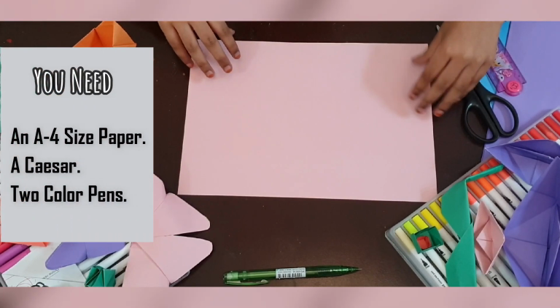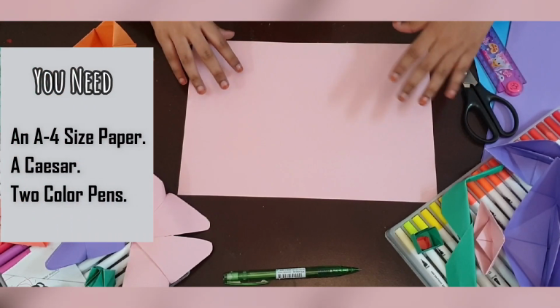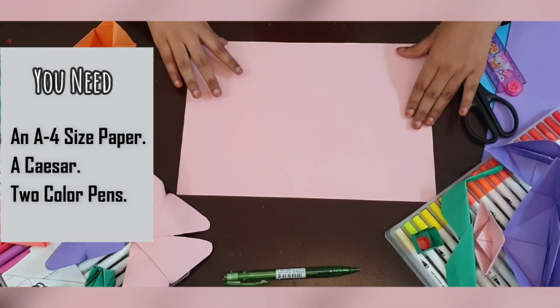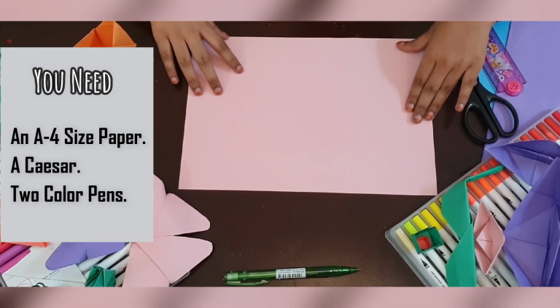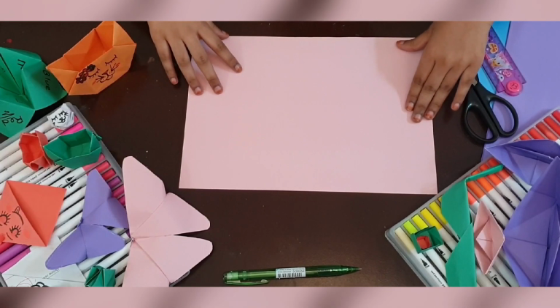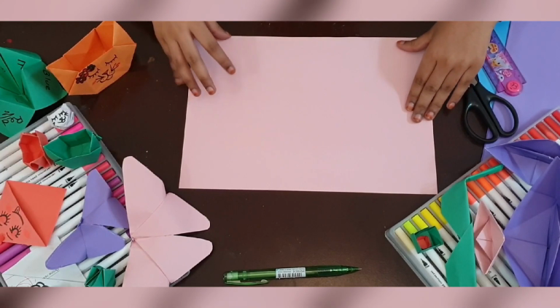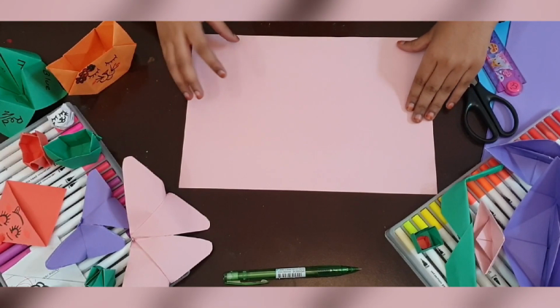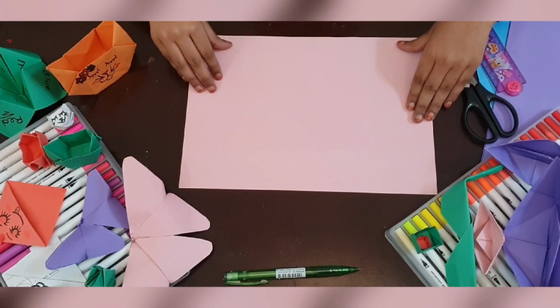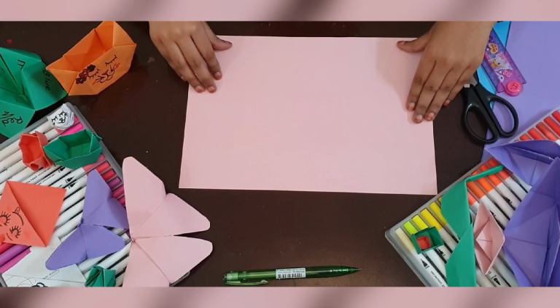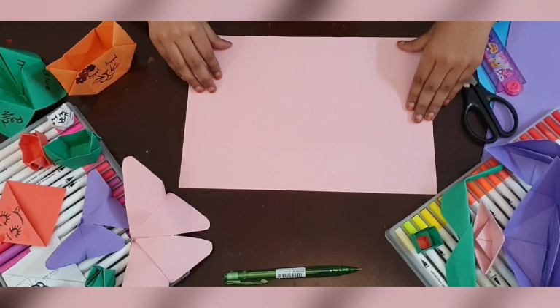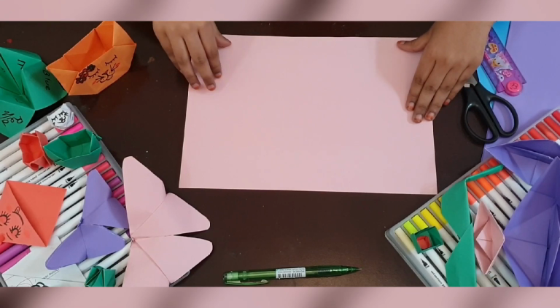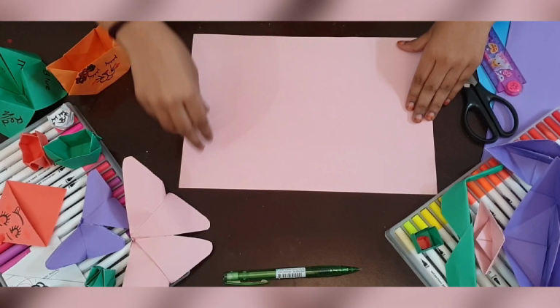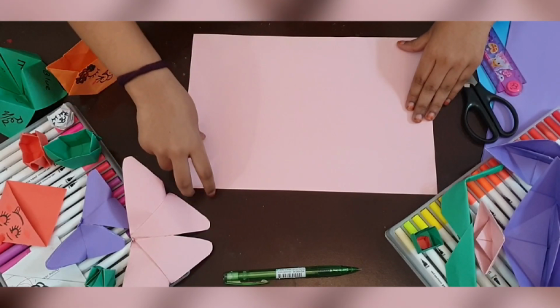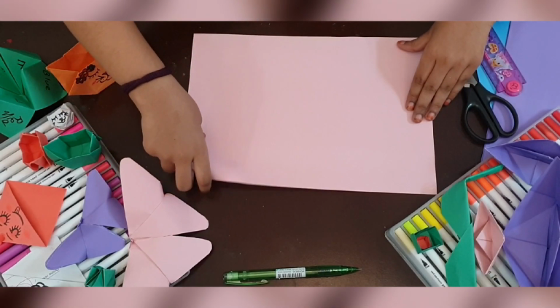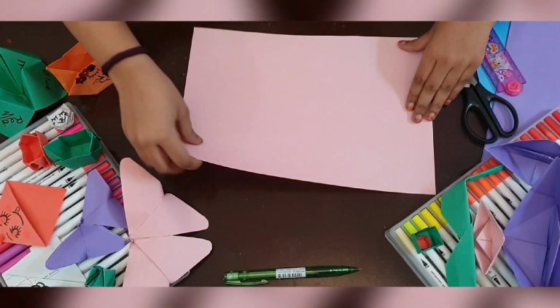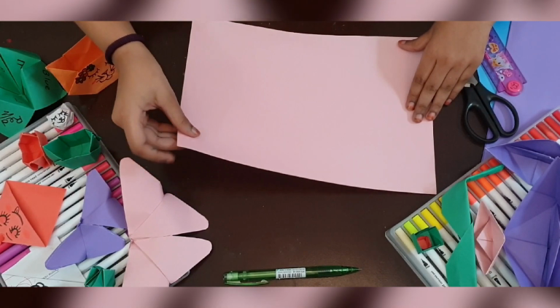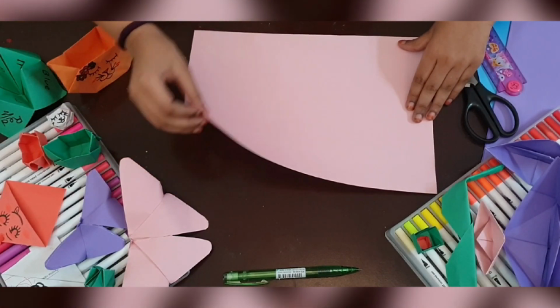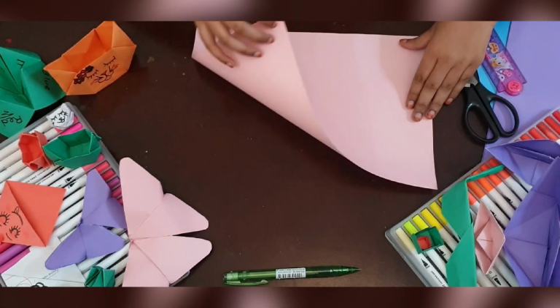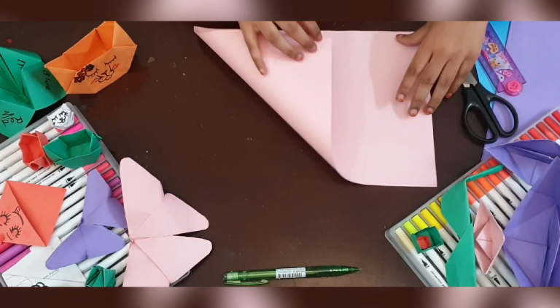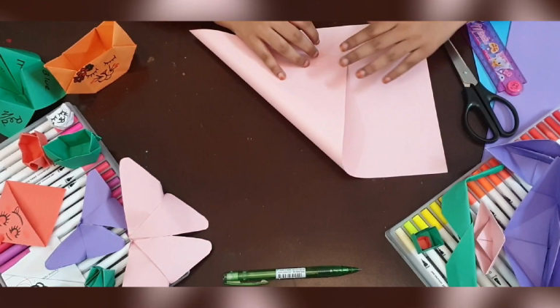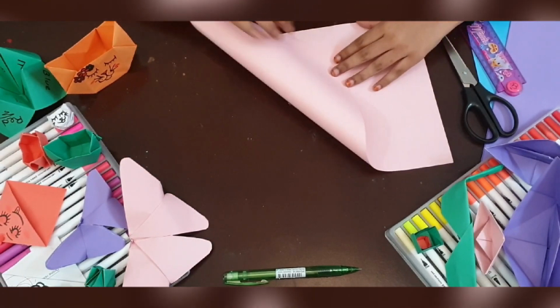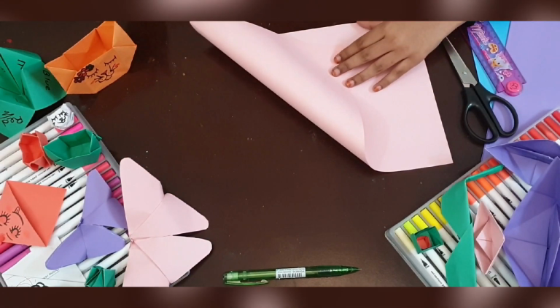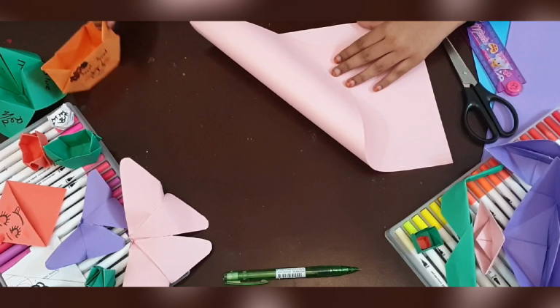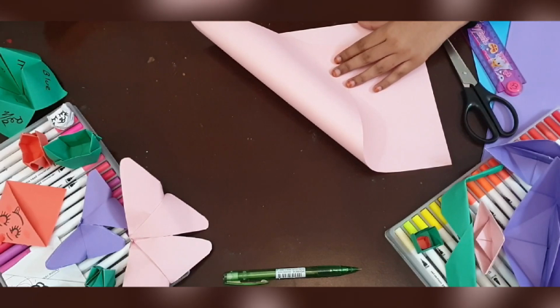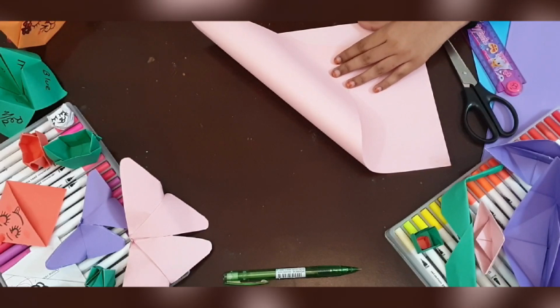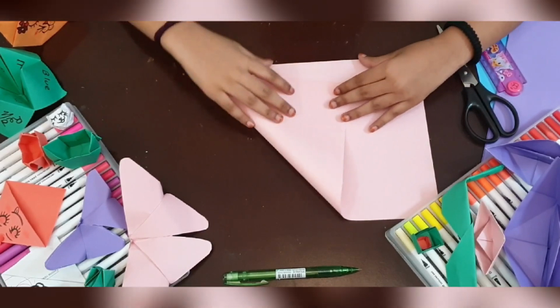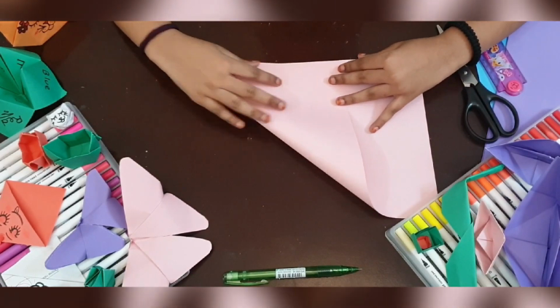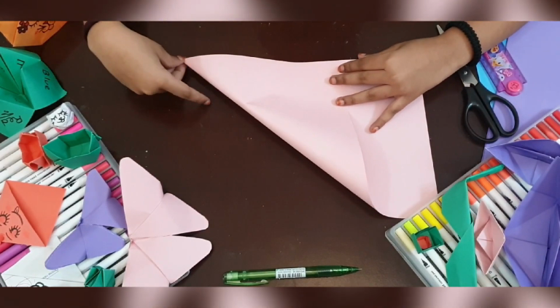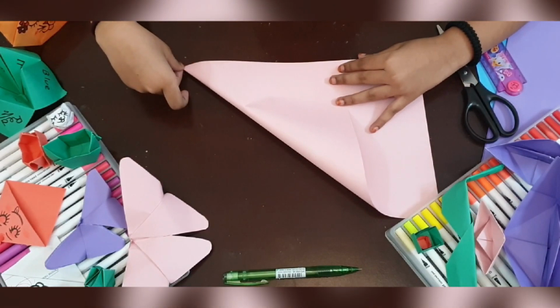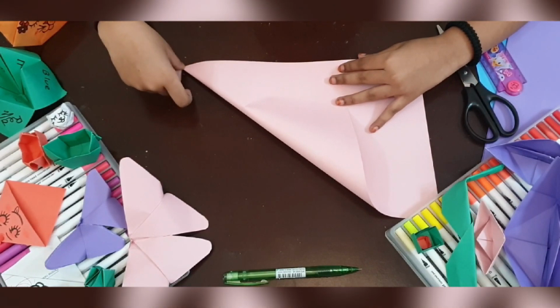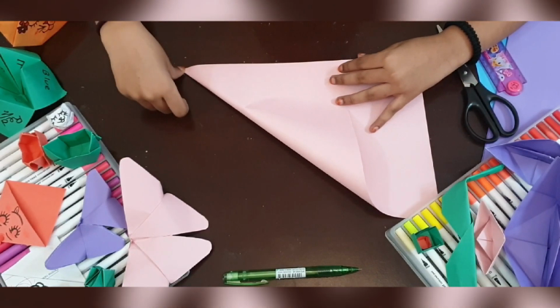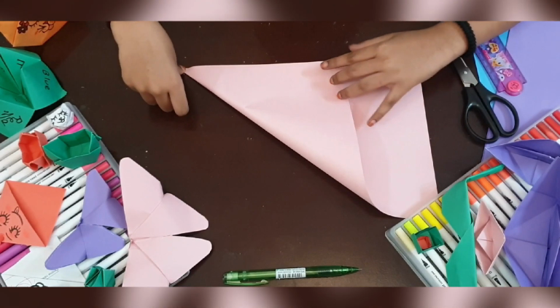To make the cat, you need to make it a square. So we're gonna take this corner and fold it like this. Match the corners.